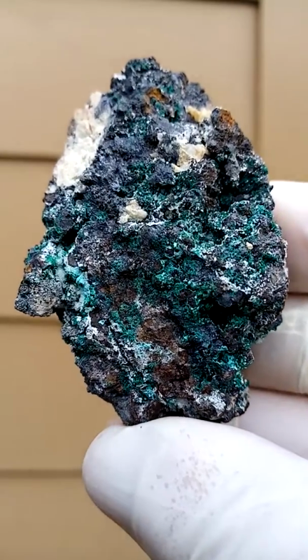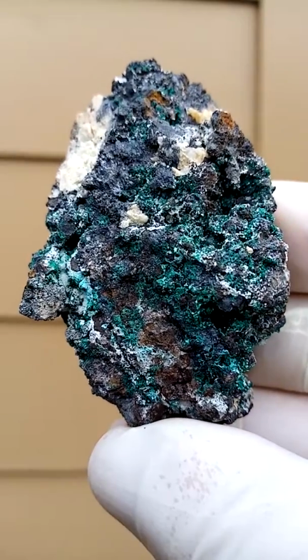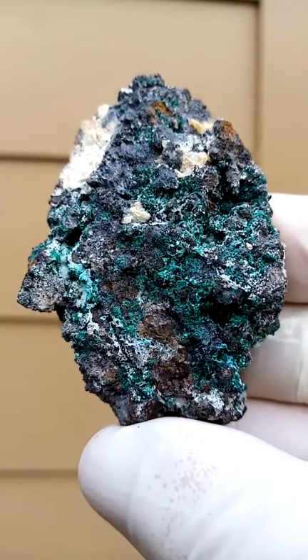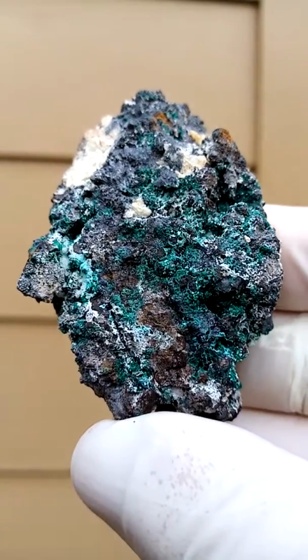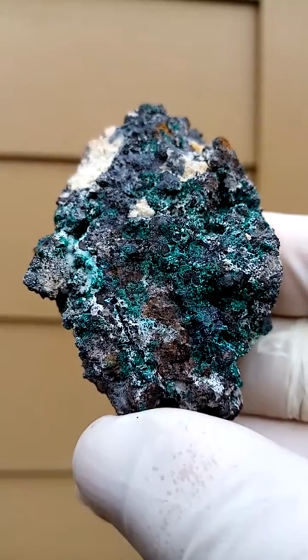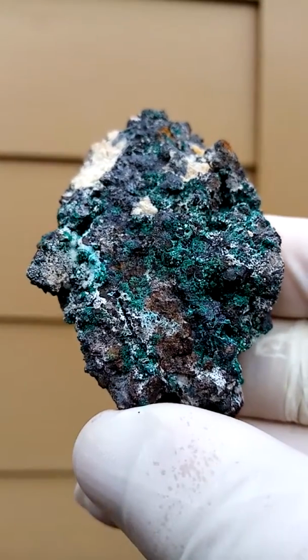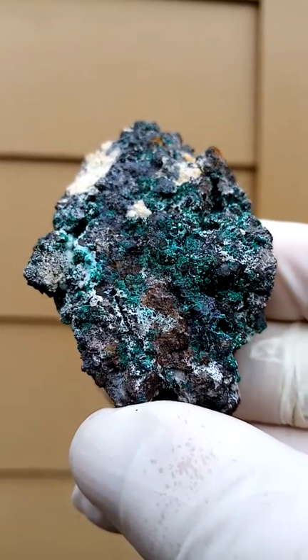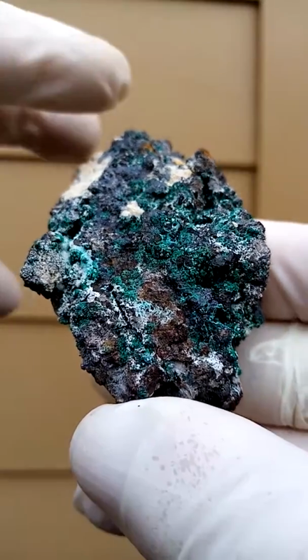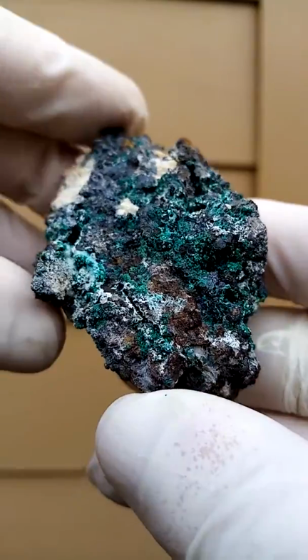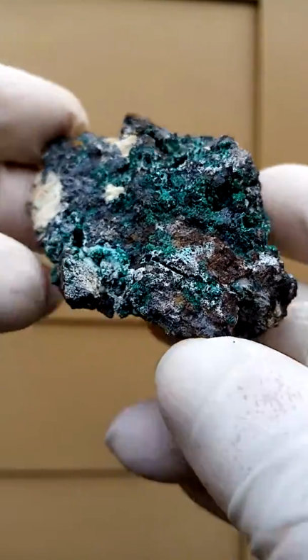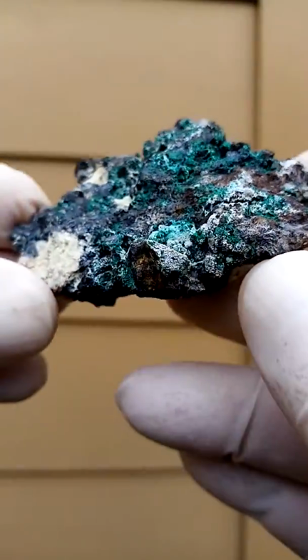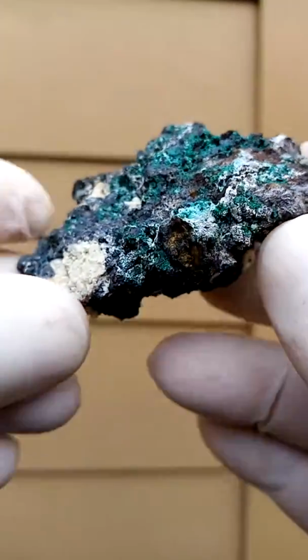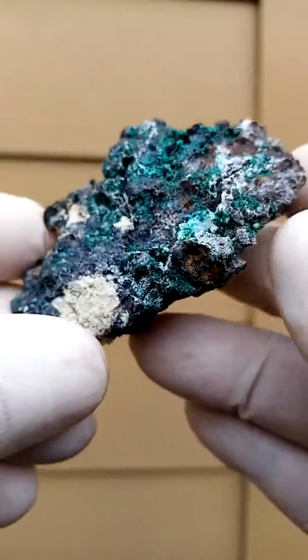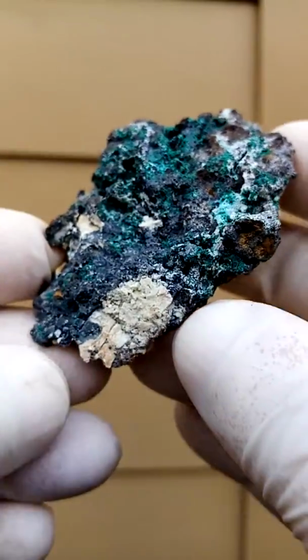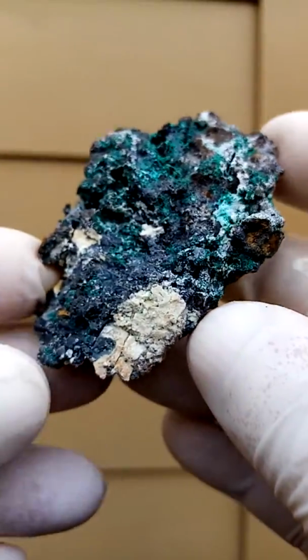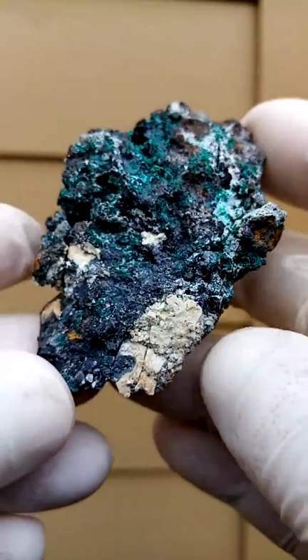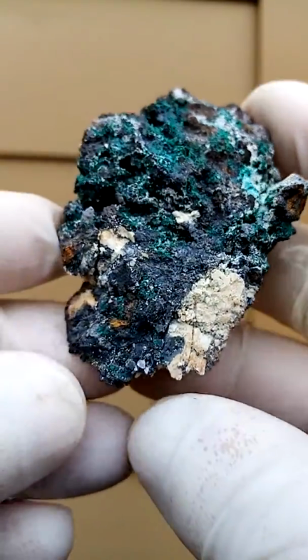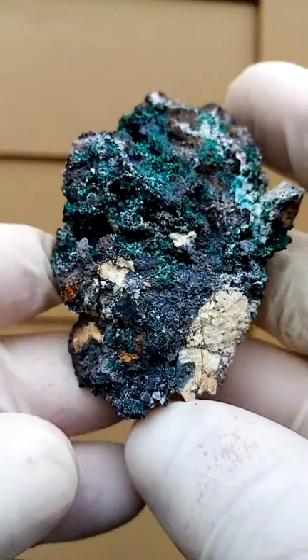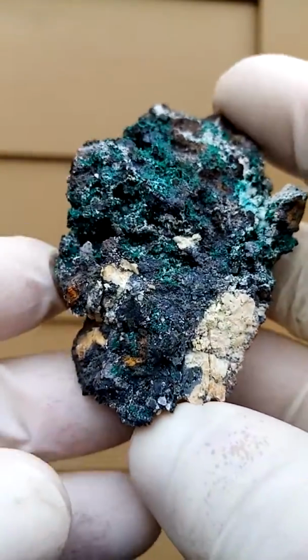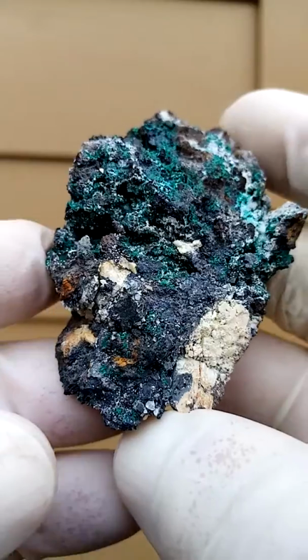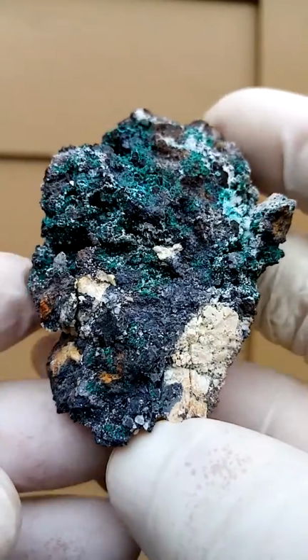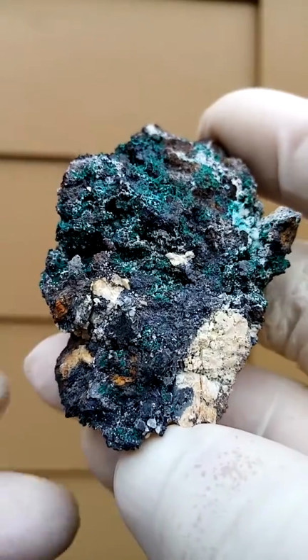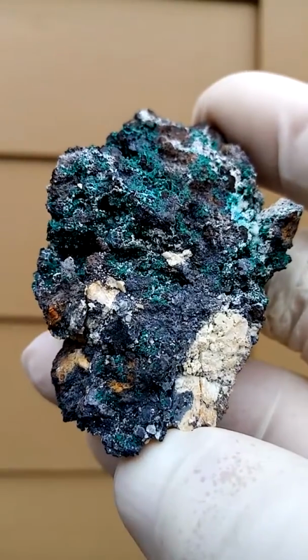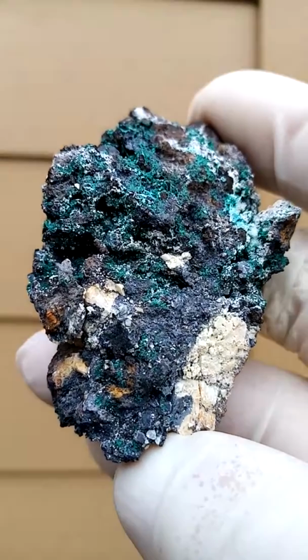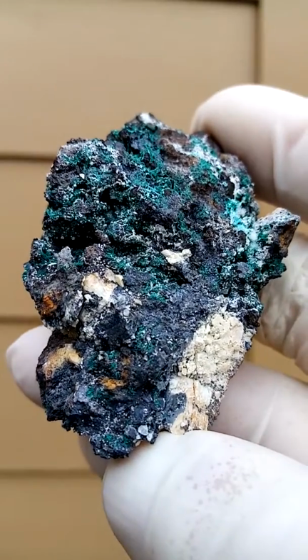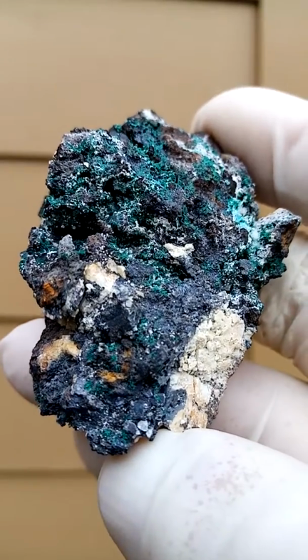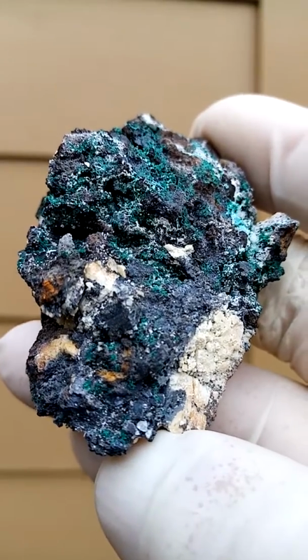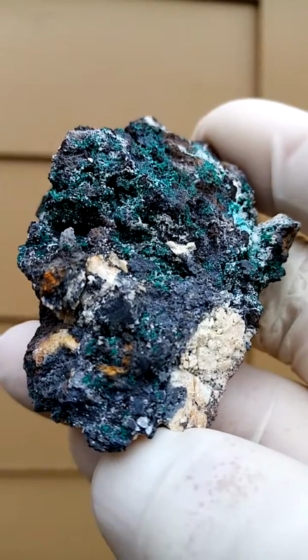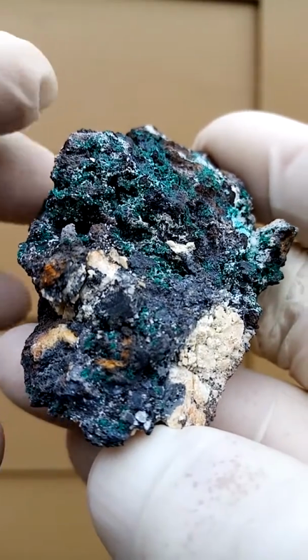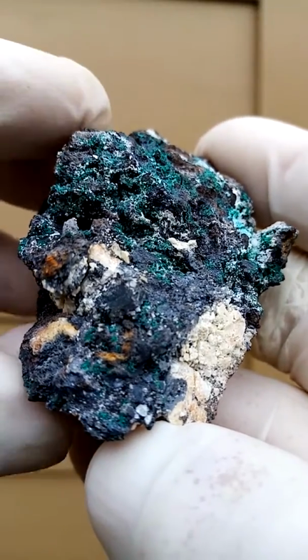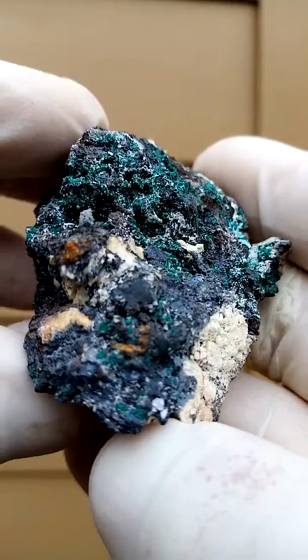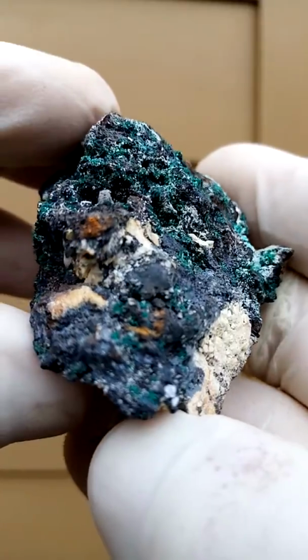The camera is struggling a little bit to capture the actual details — I even struggled with the still pictures. It is a specimen which needs to be looked at under magnification, full of little vugs.